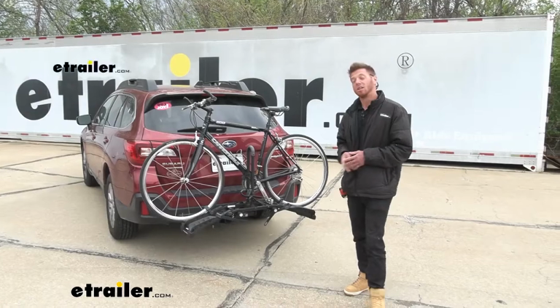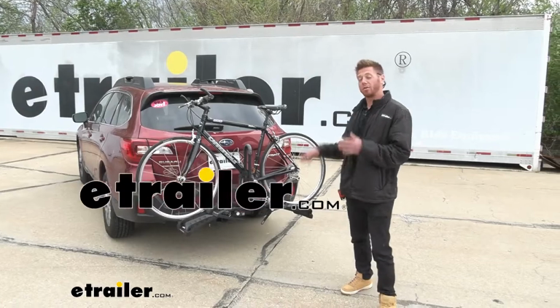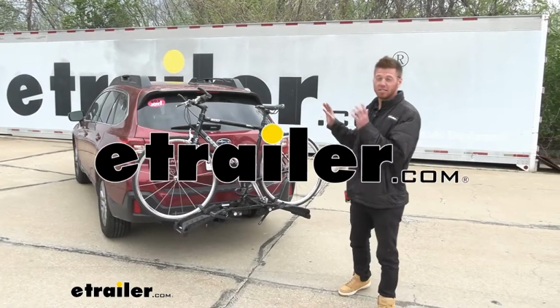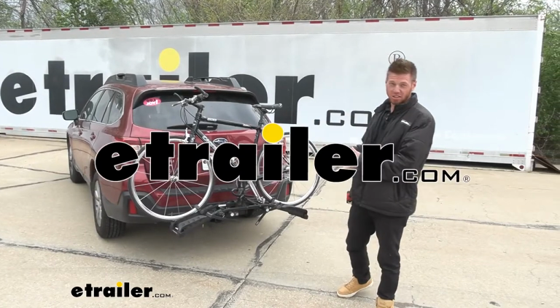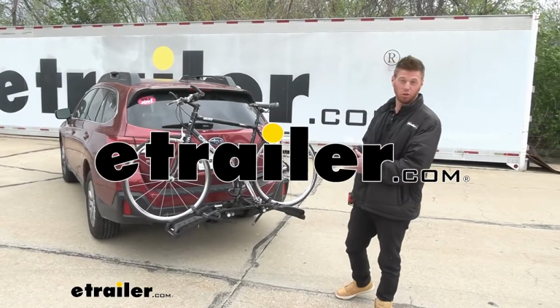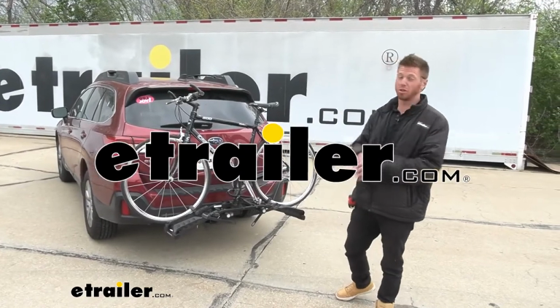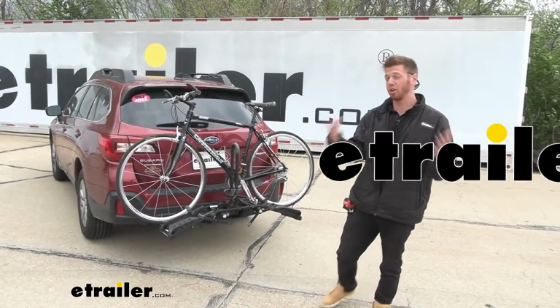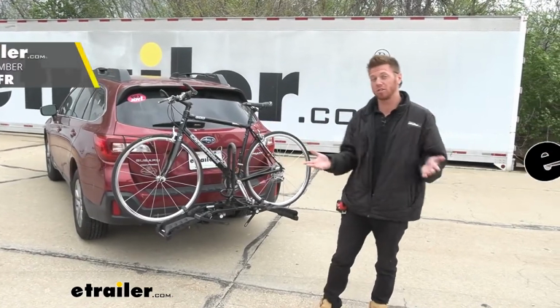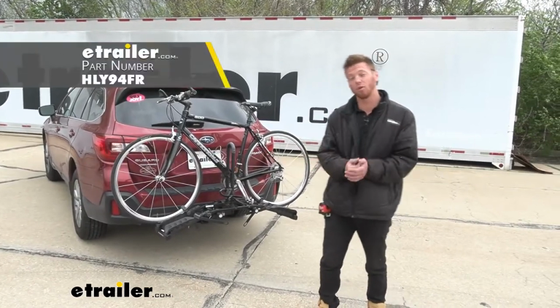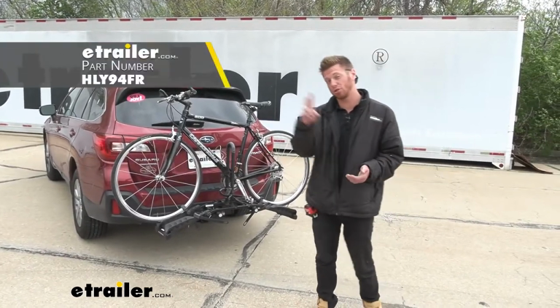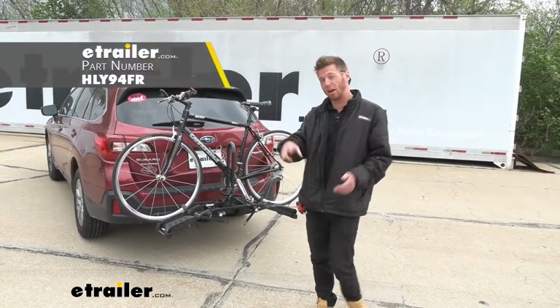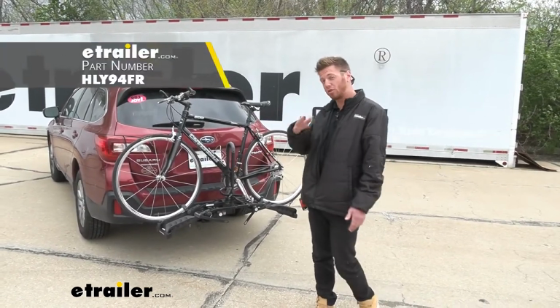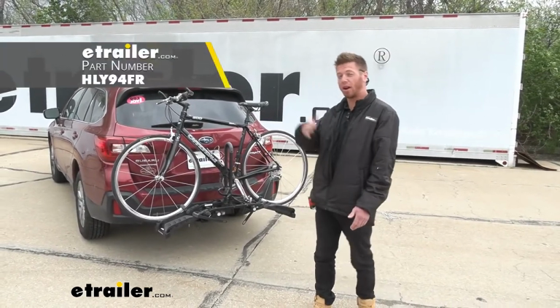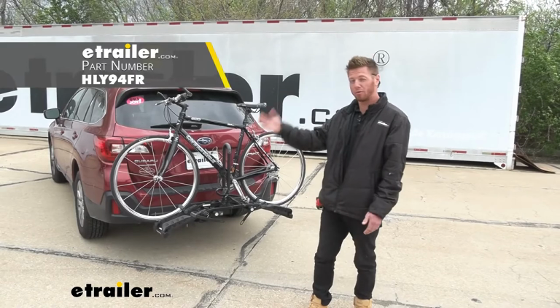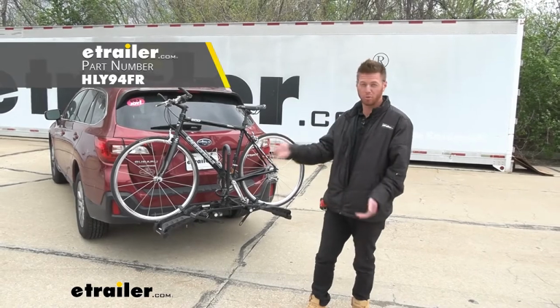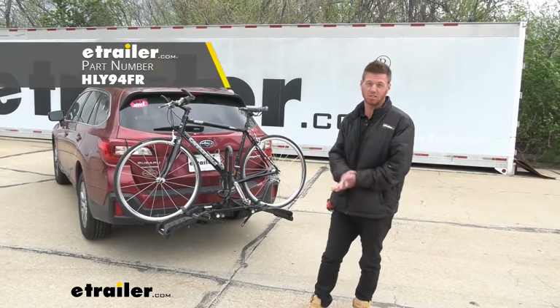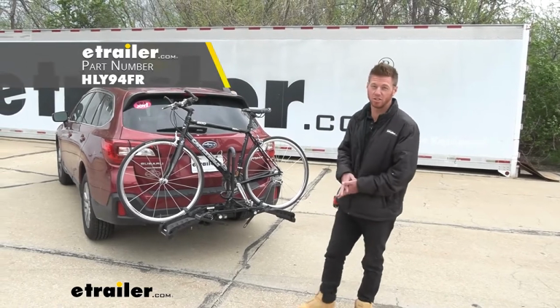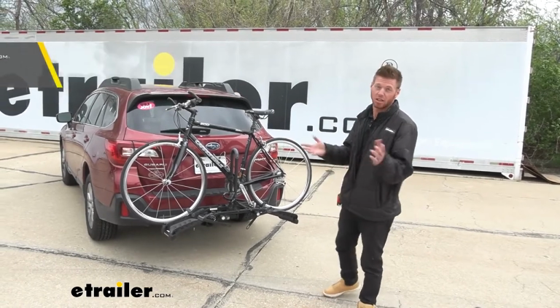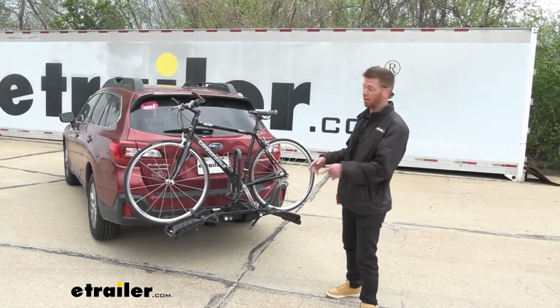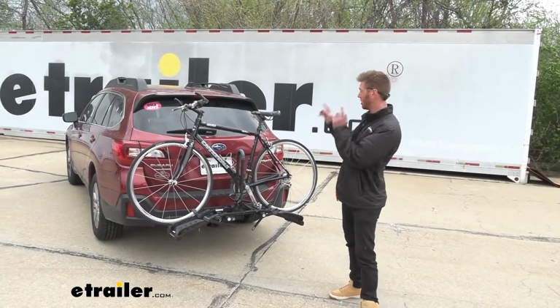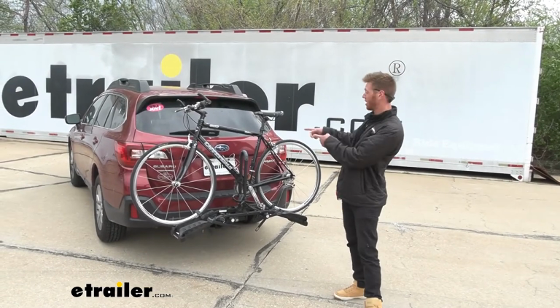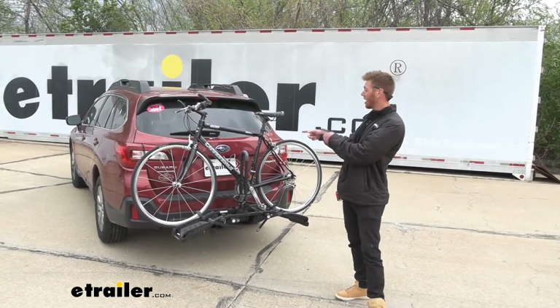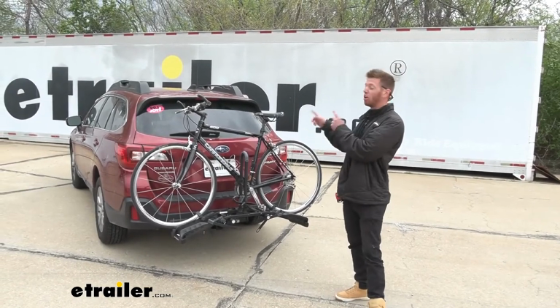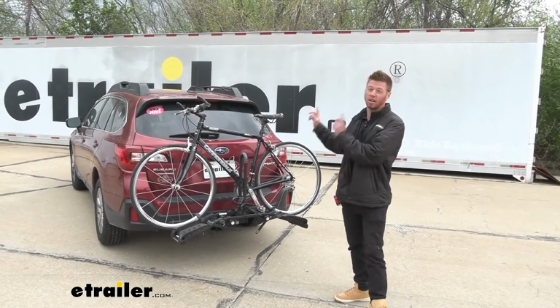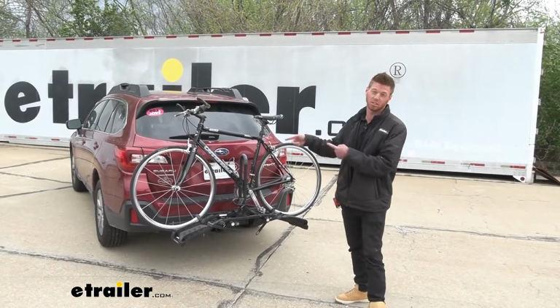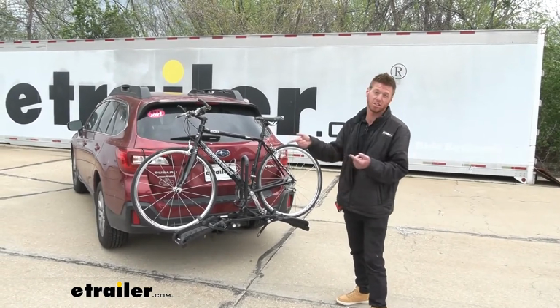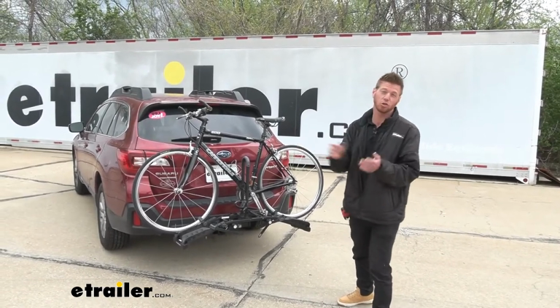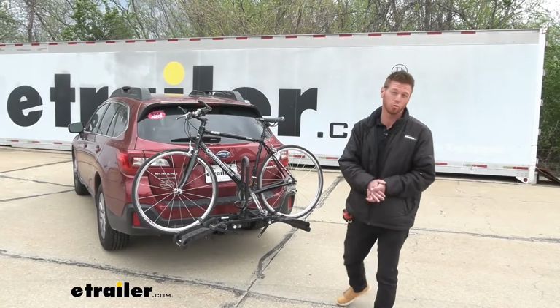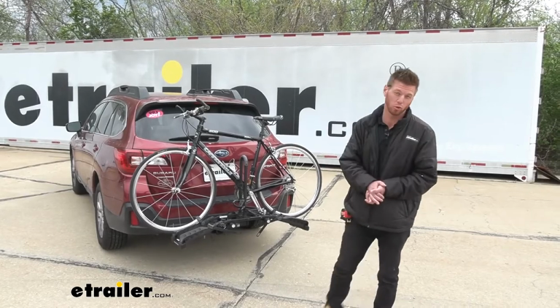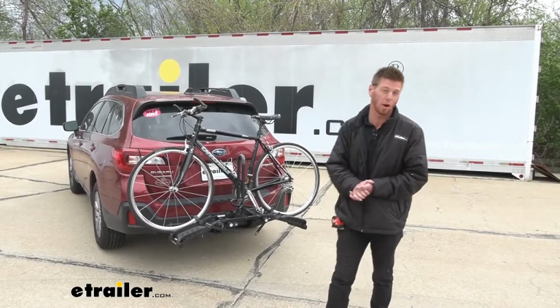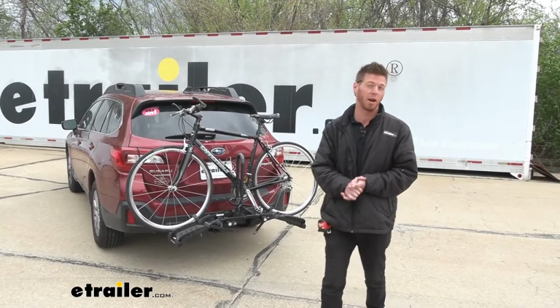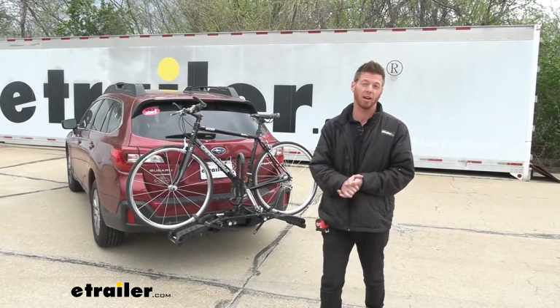The Hollywood Racks Destination 2 is going to be a very cost-effective way to get two bikes to and from your destination. Today we're going to be taking a look at it on a 2019 Subaru Outback wagon.